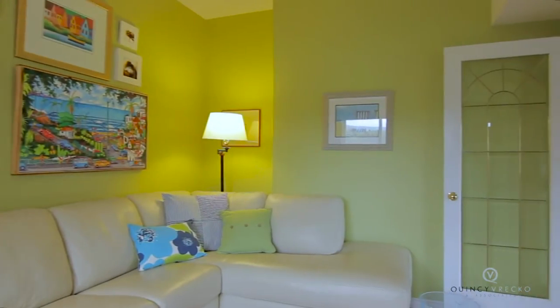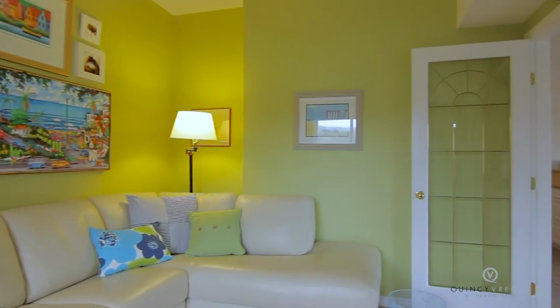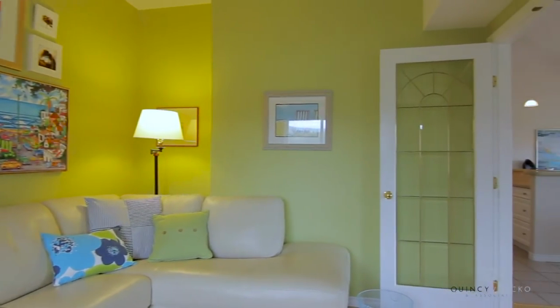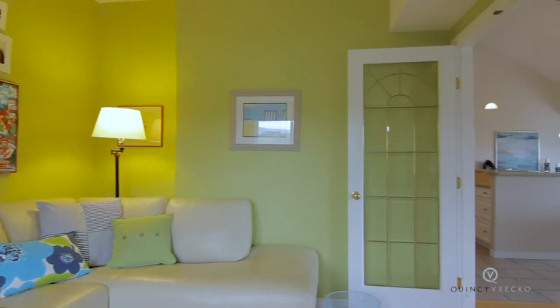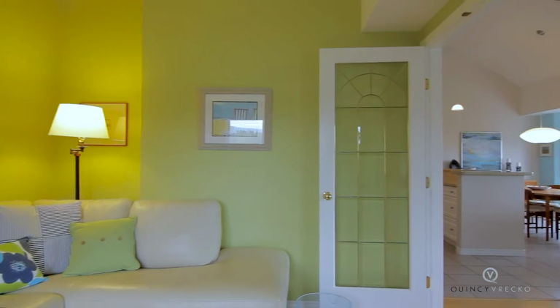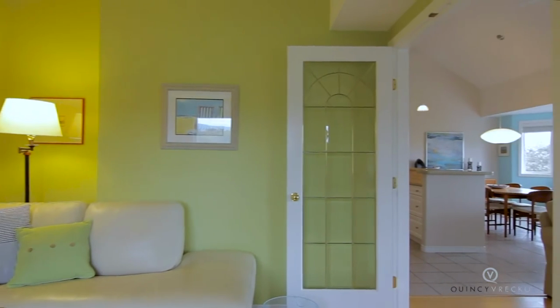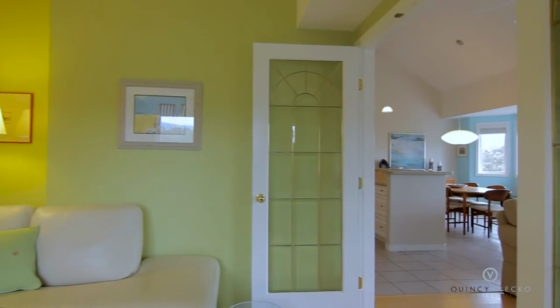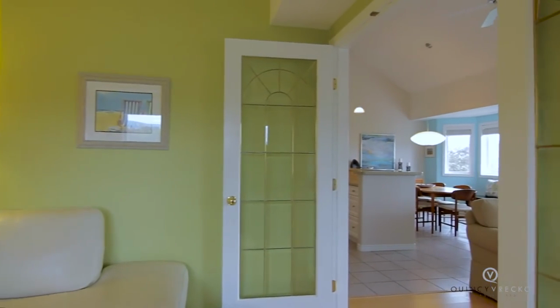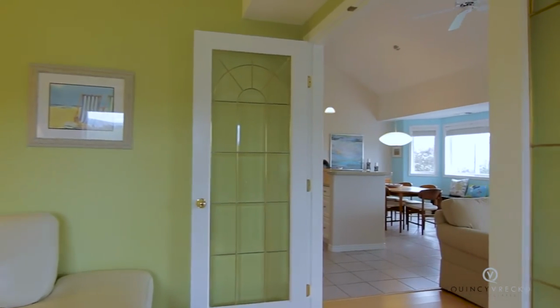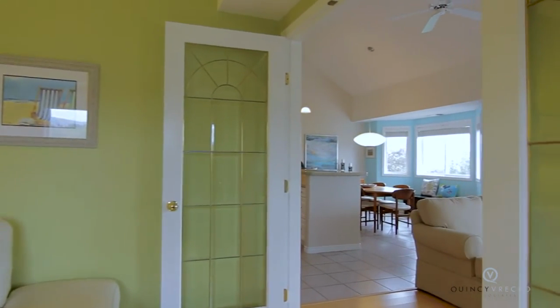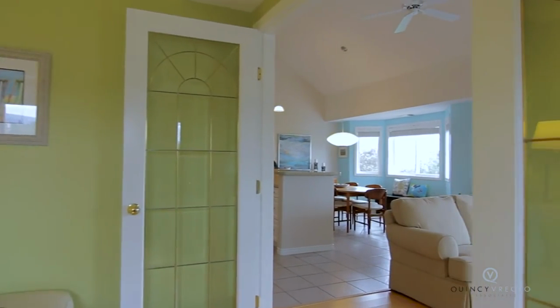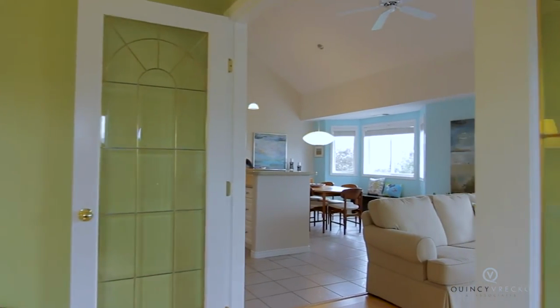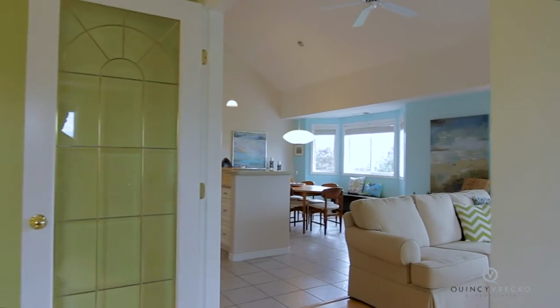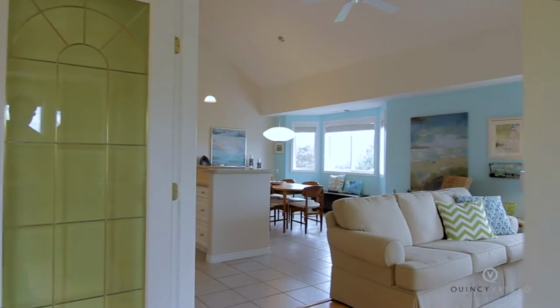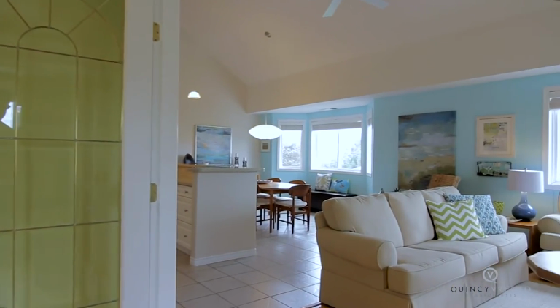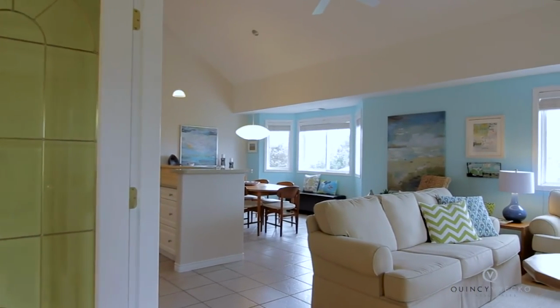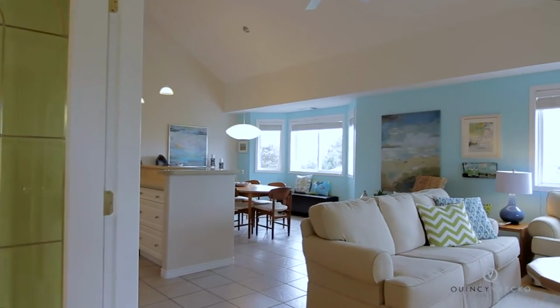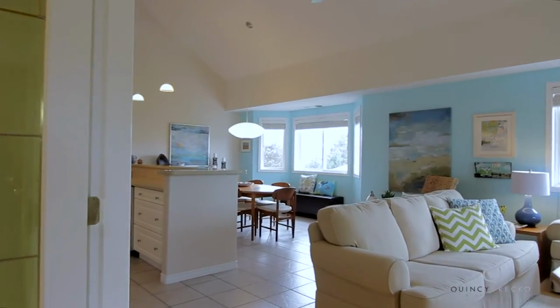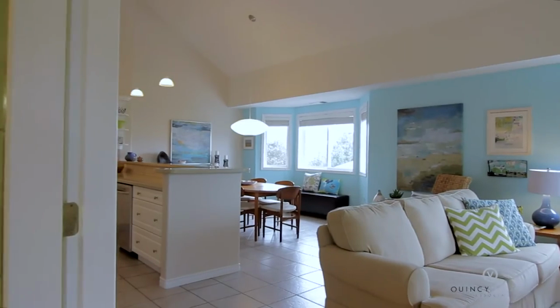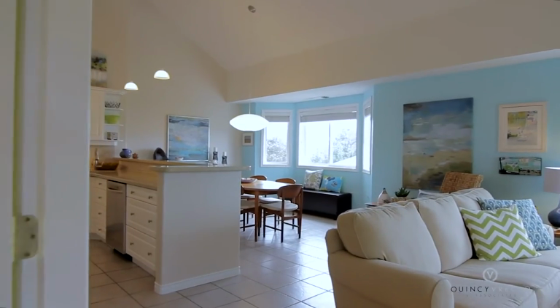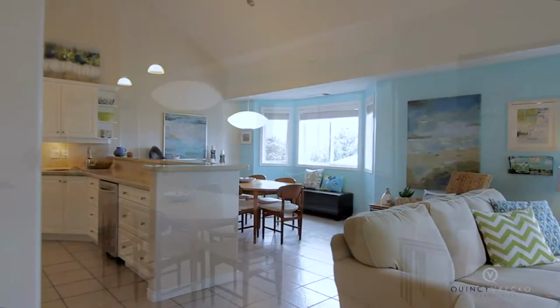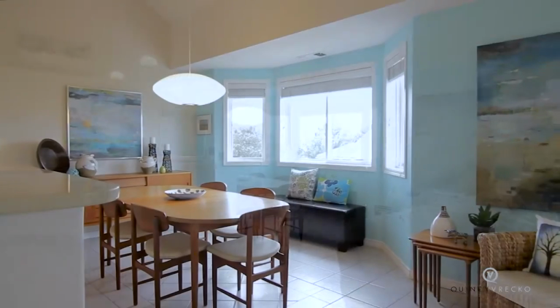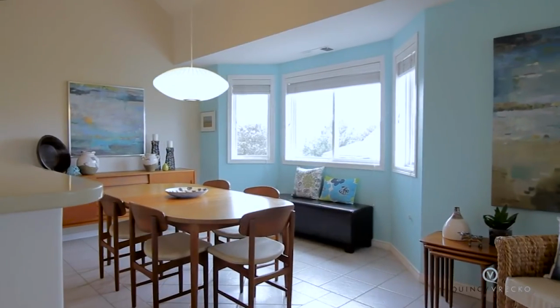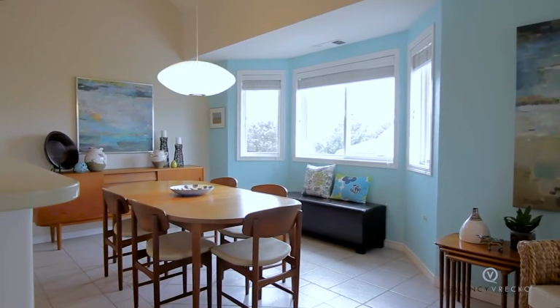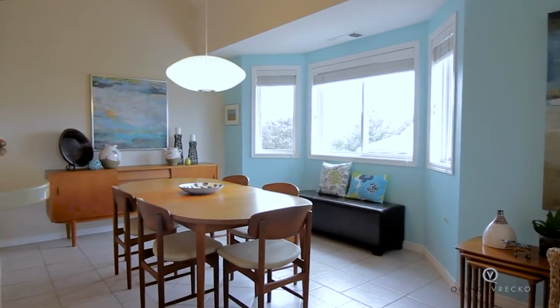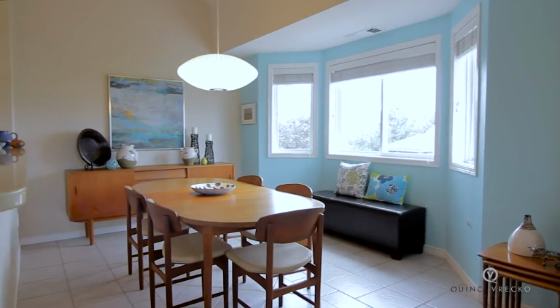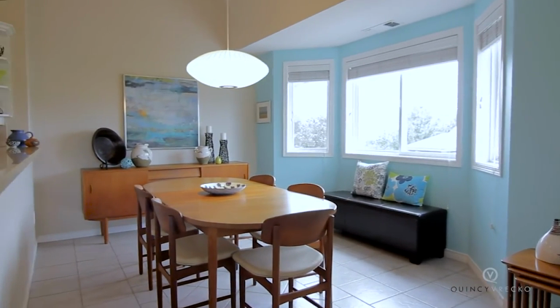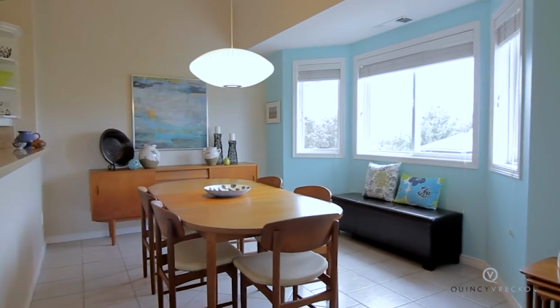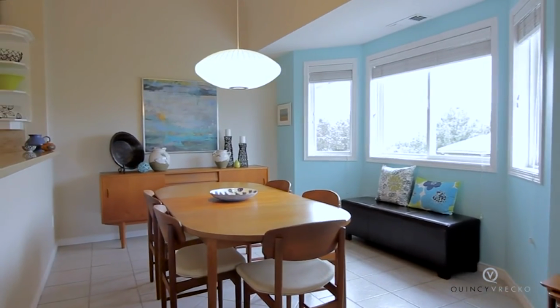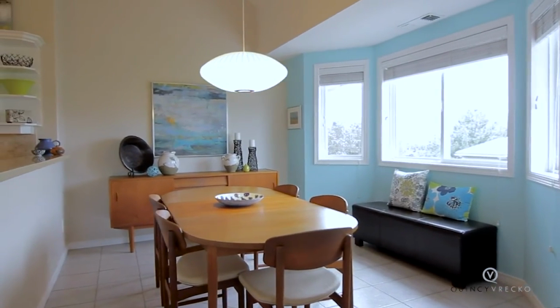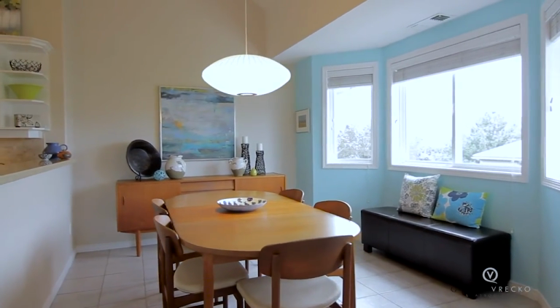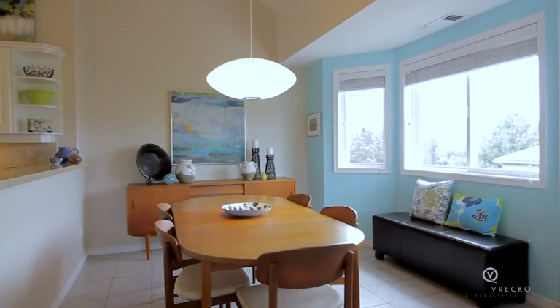You will love the feel of this home the moment you walk in. Due to the upper lofted level, this unit's ceiling design is nearly 20 feet high.